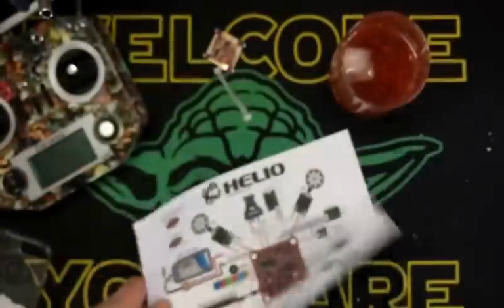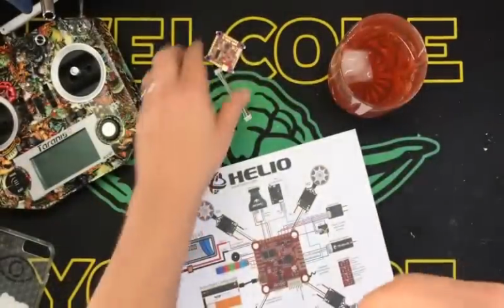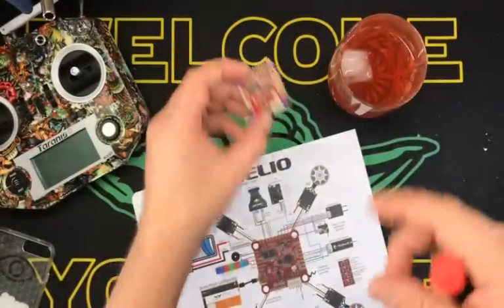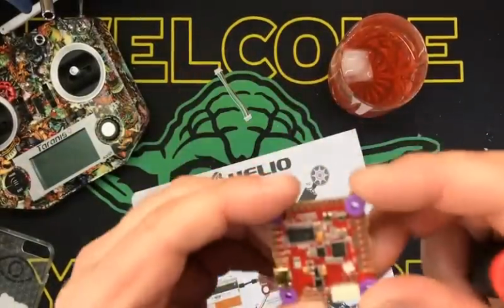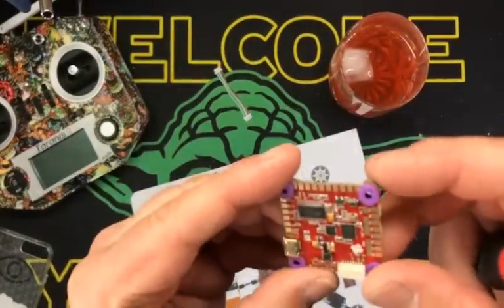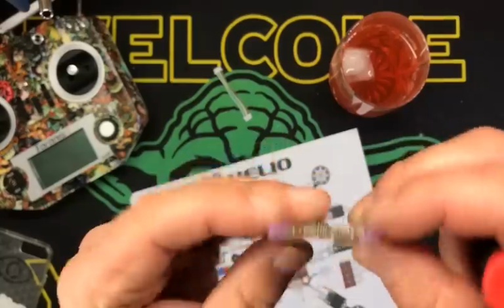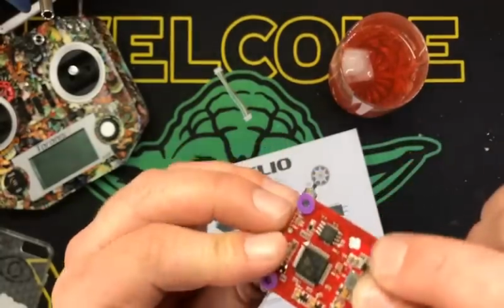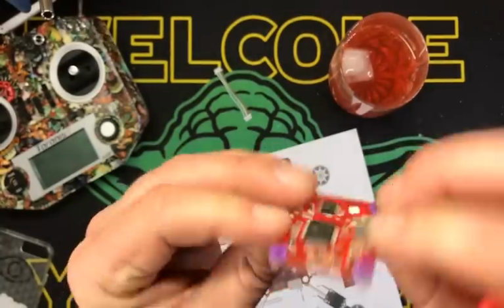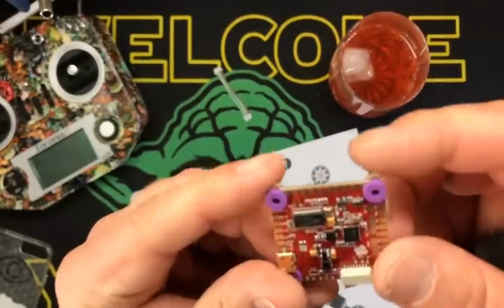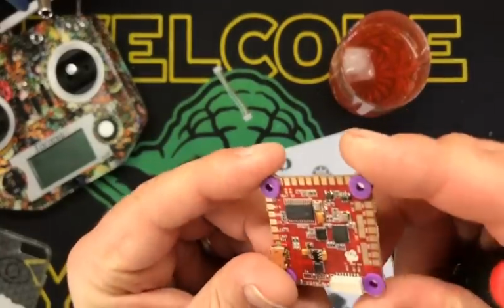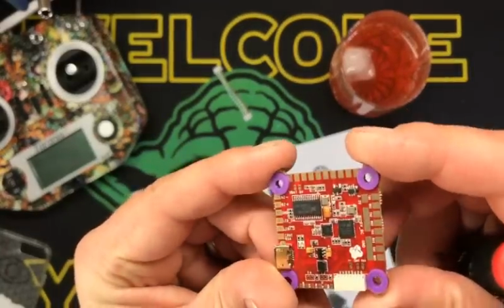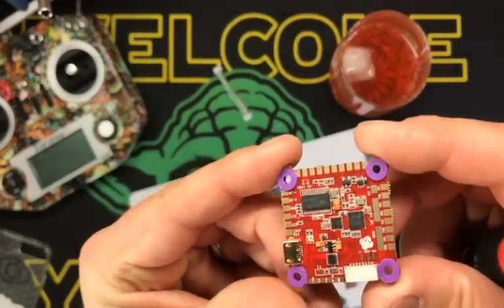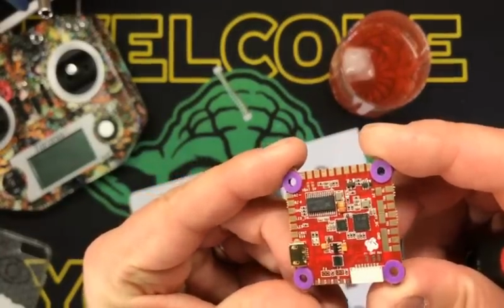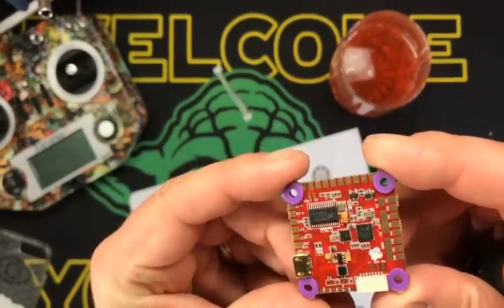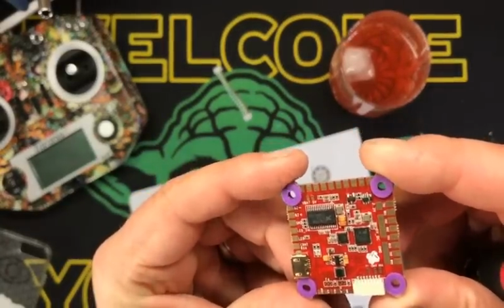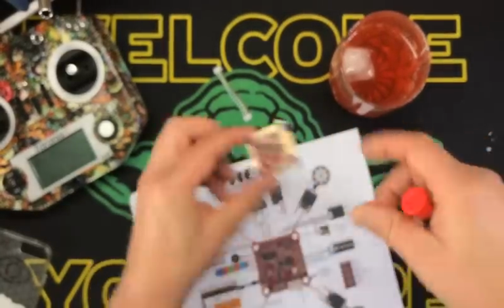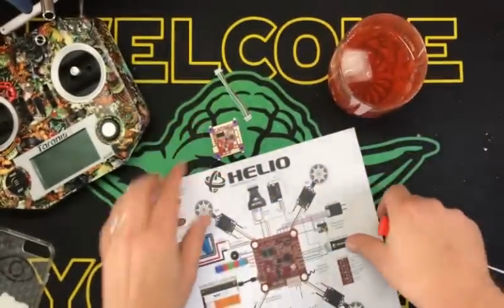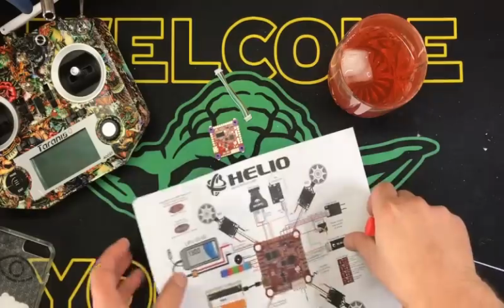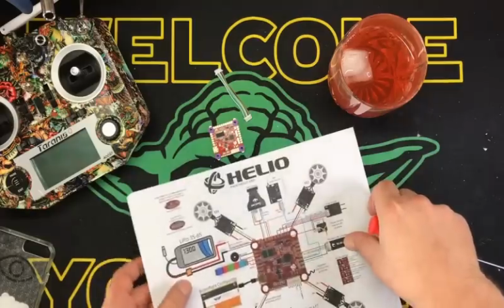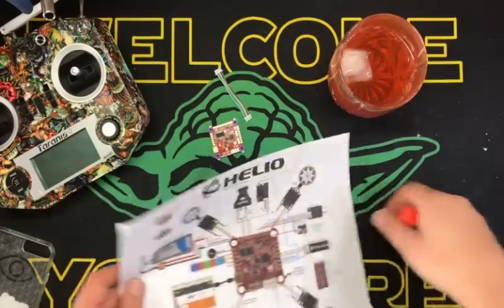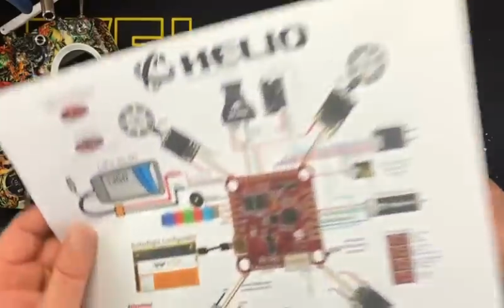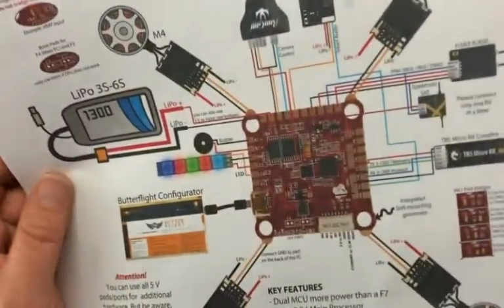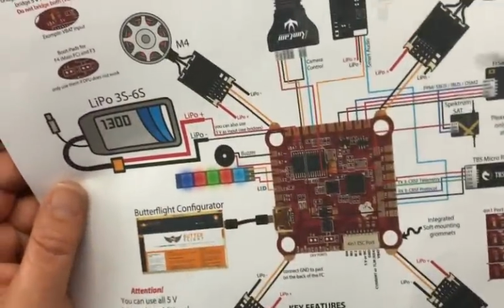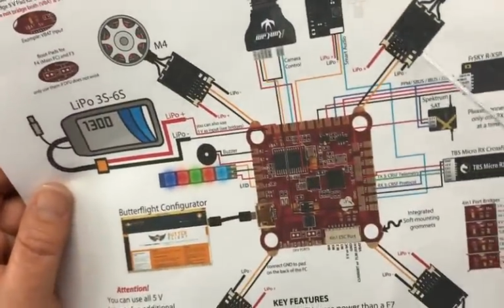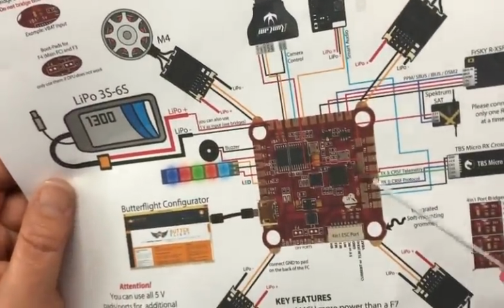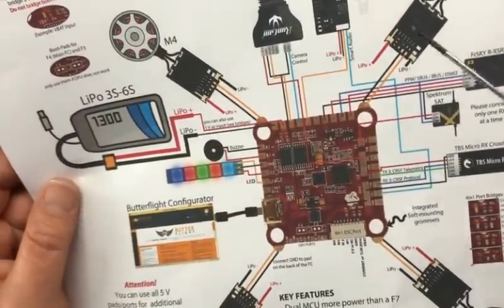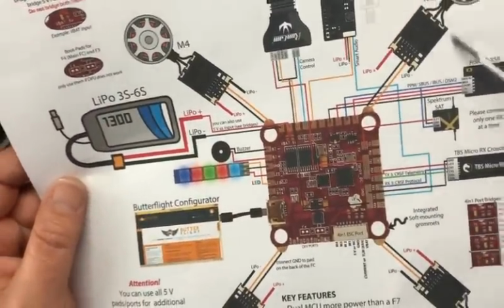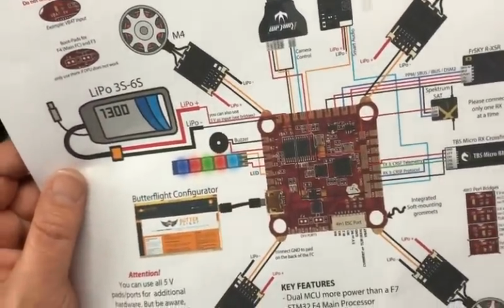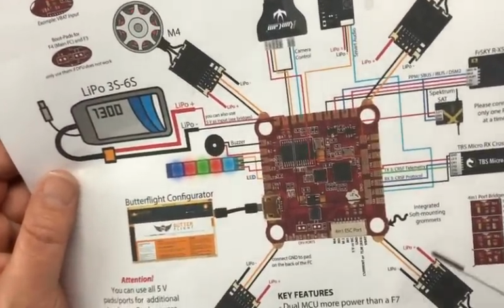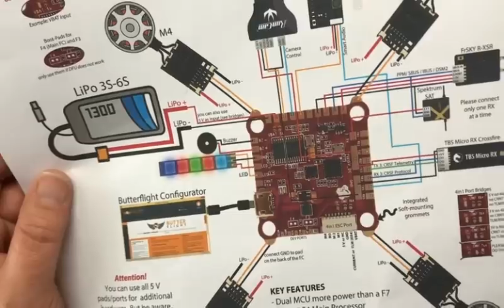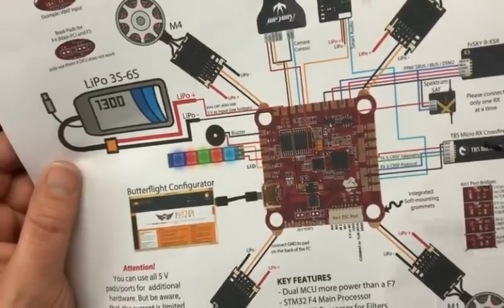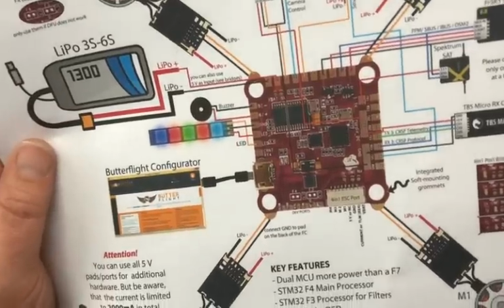Is that right? Let me double-check that before I go talking out my ass. Yeah — interesting. So there's your LiPo power. Boom, boom, boom. Pretty freaking cool.